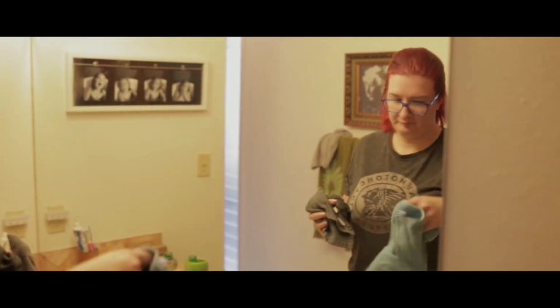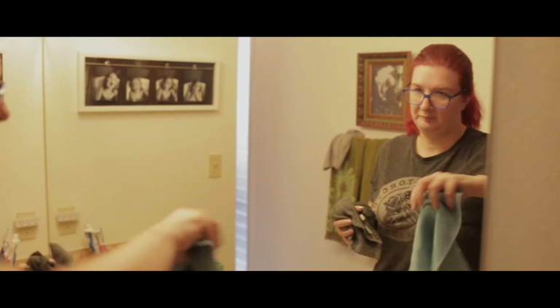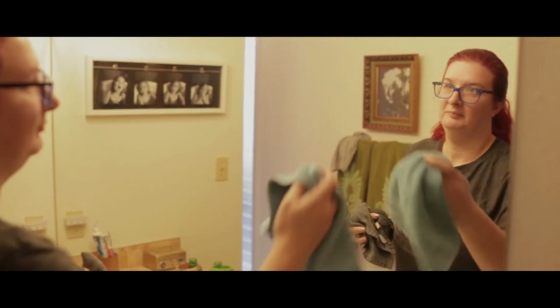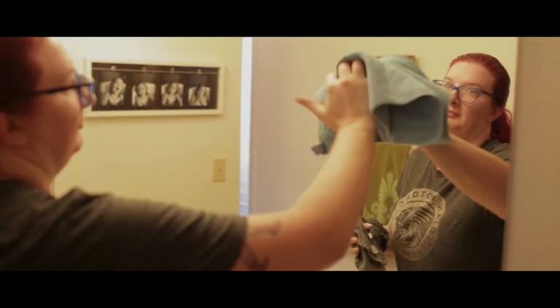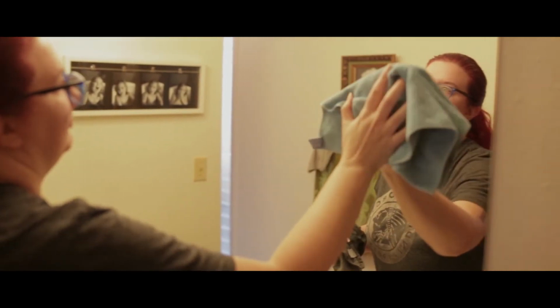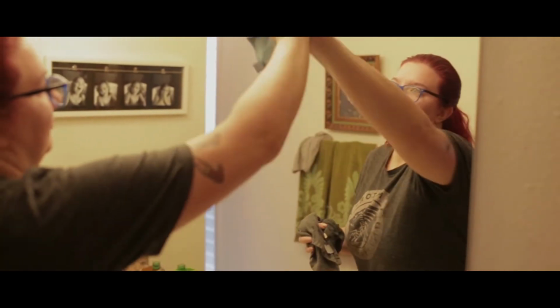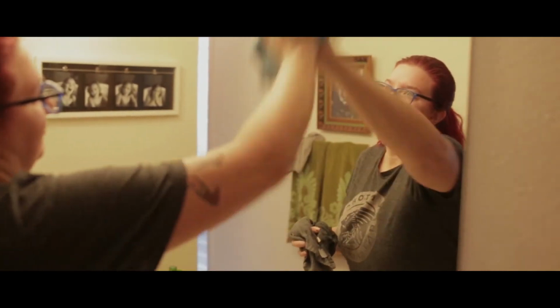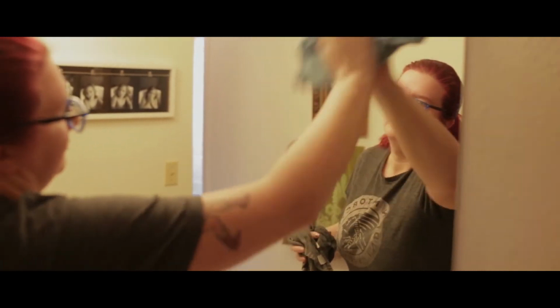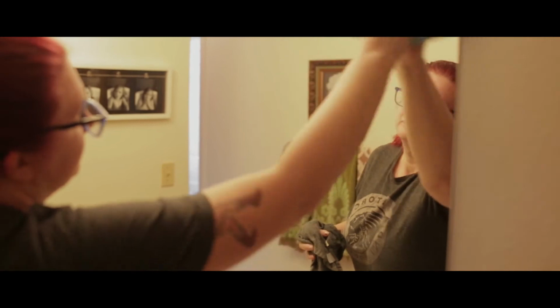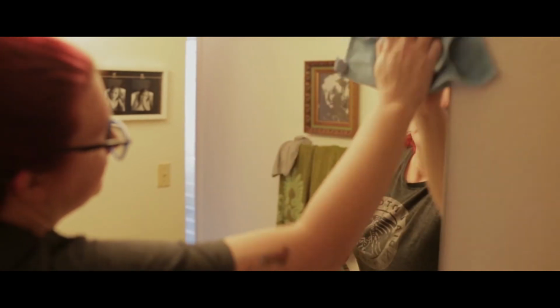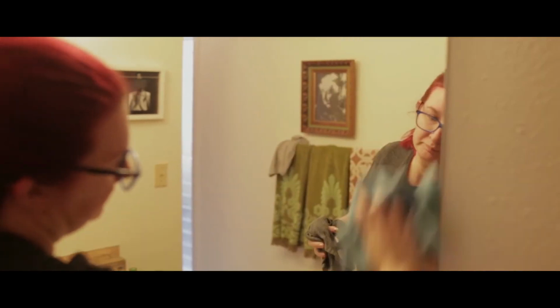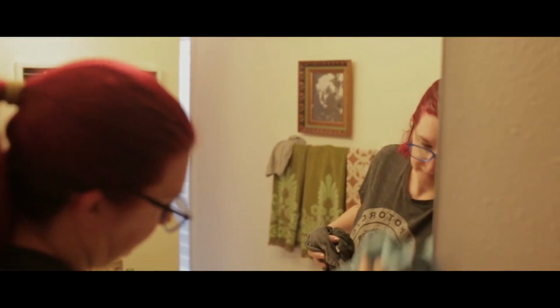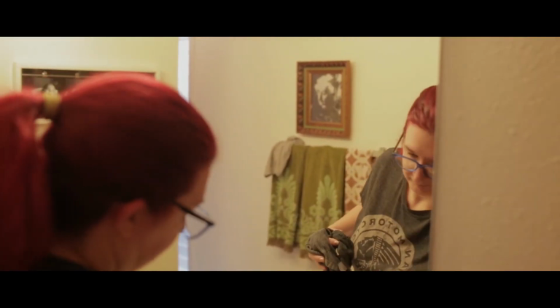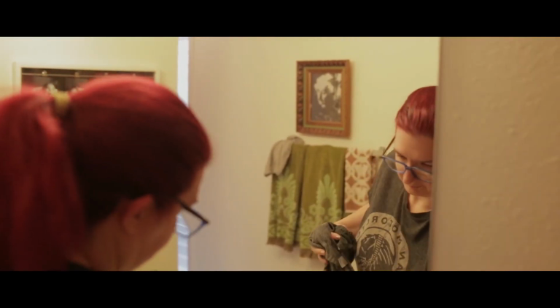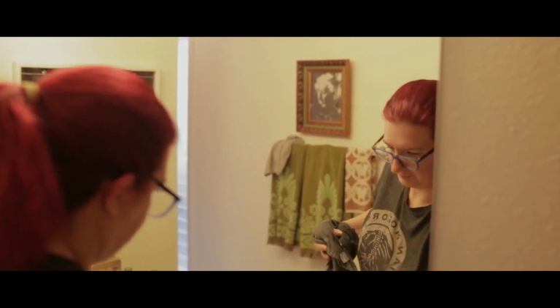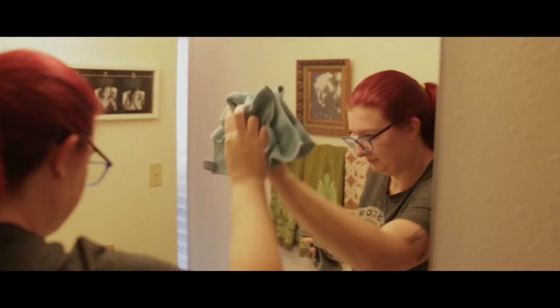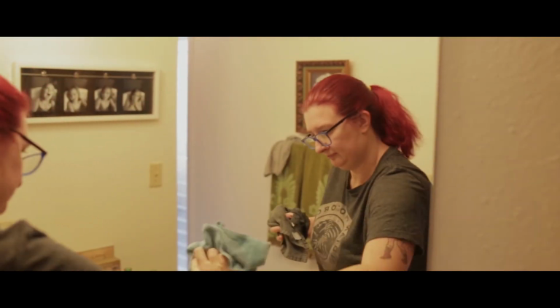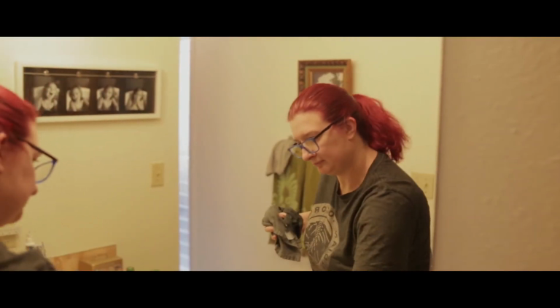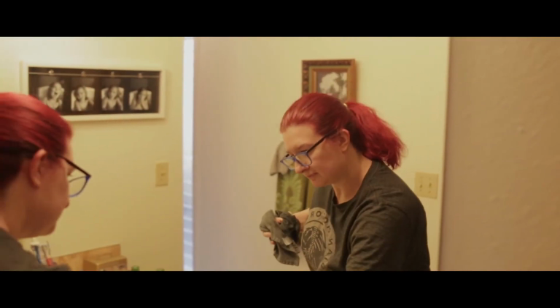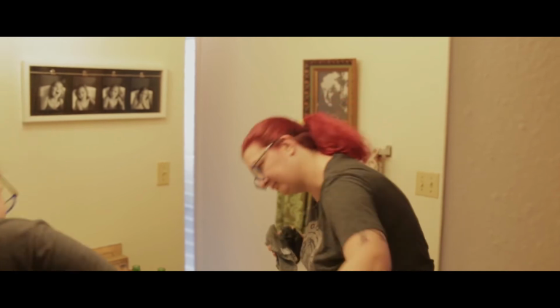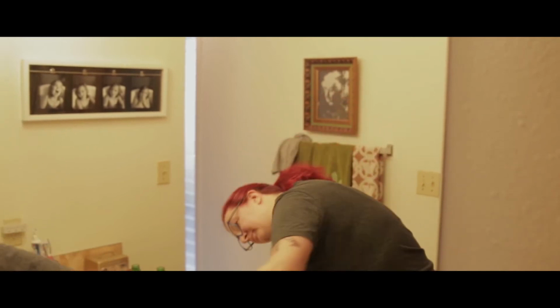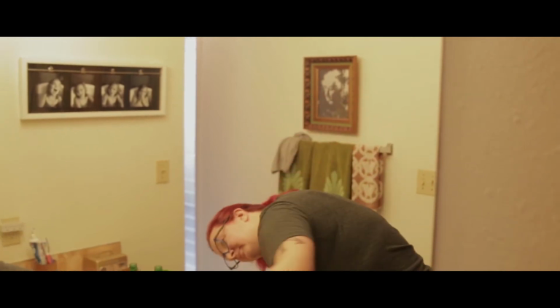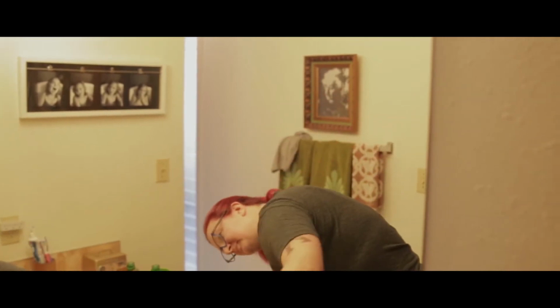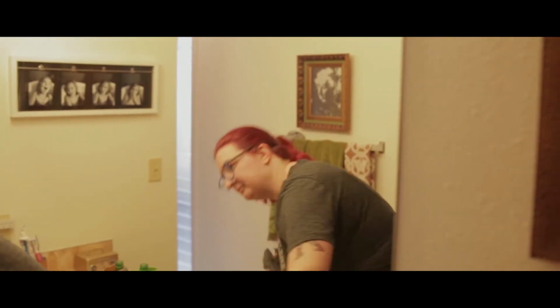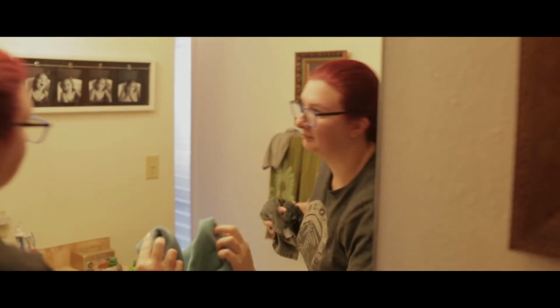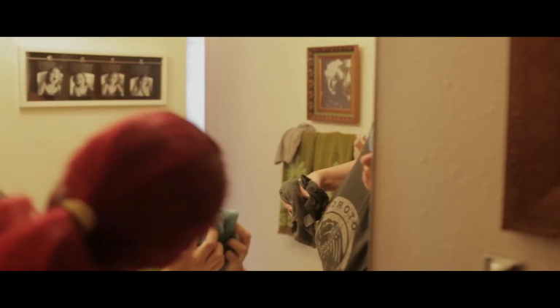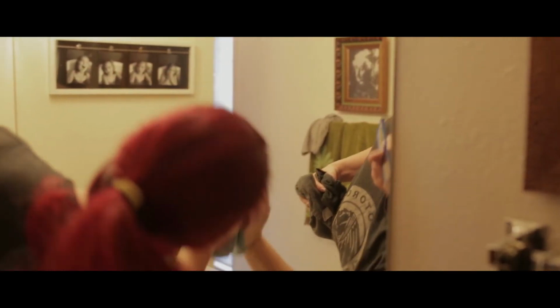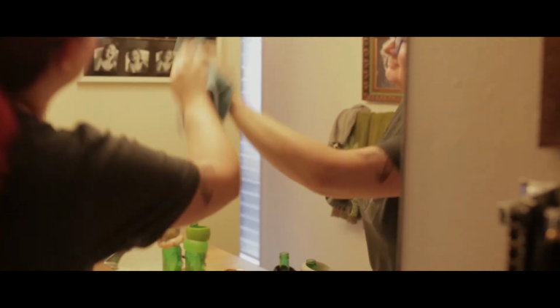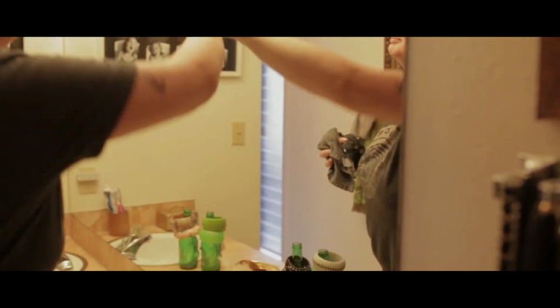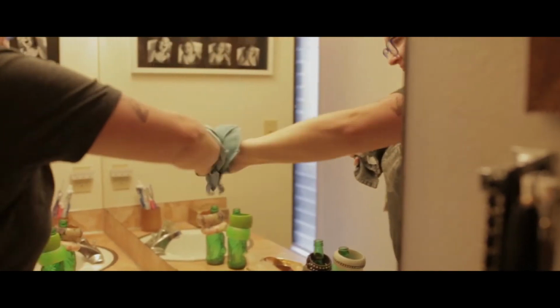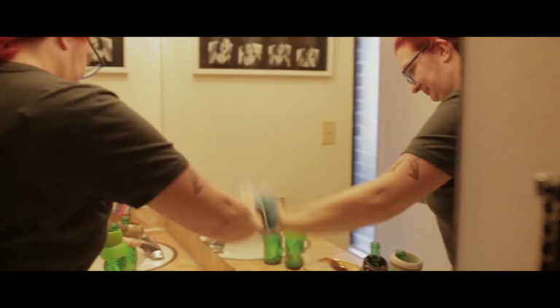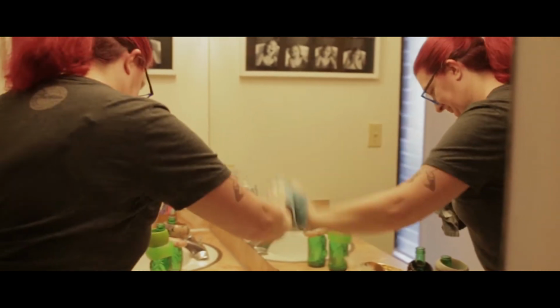Cleaning mirrors can be tricky. Some areas might need a lot of muscle and in other areas it might take just a light touch. It really is a matter of practice to get used to what works best. That said, if you're having a tough time with the typical rag, grab your e-cloth. These work great on mirrors and glass.